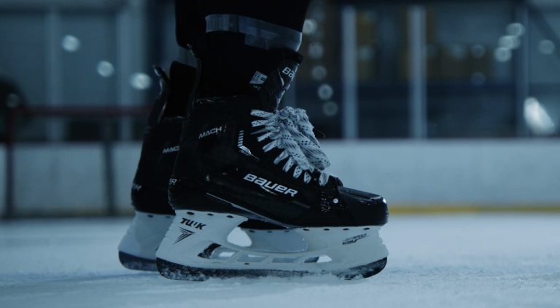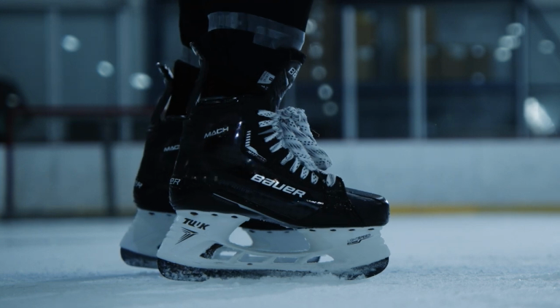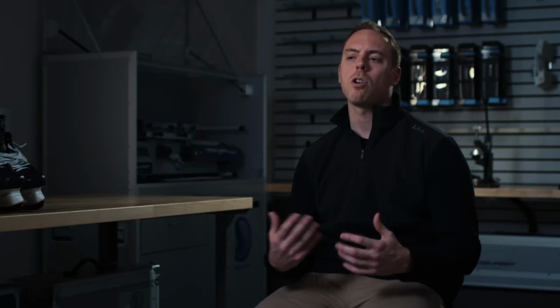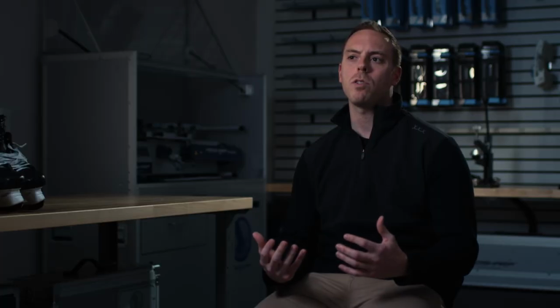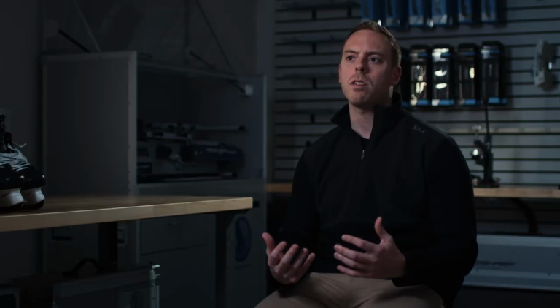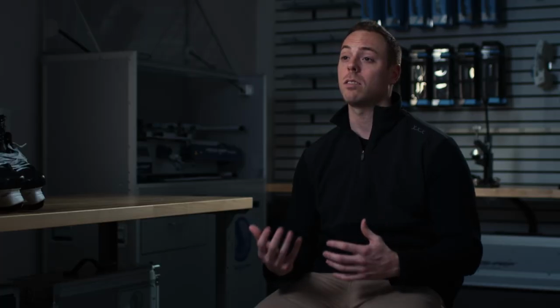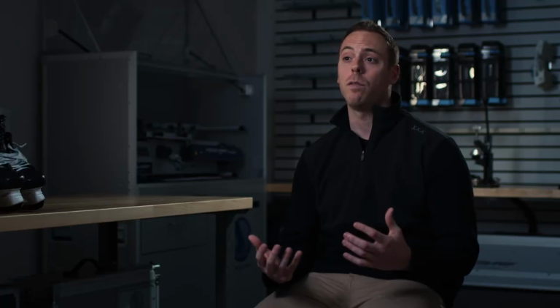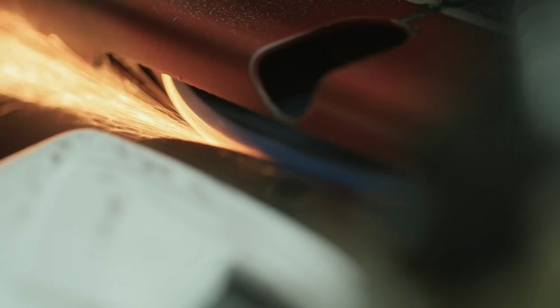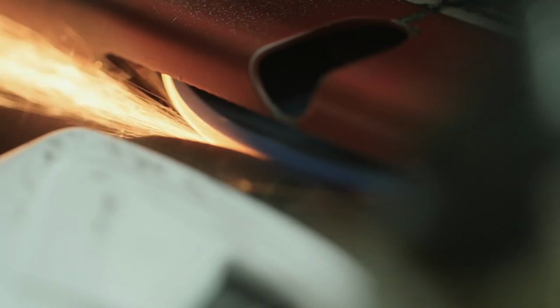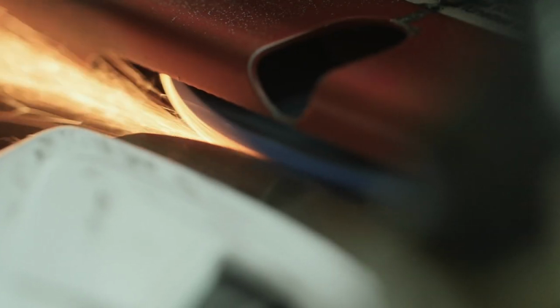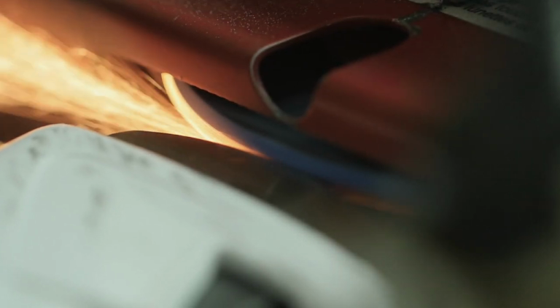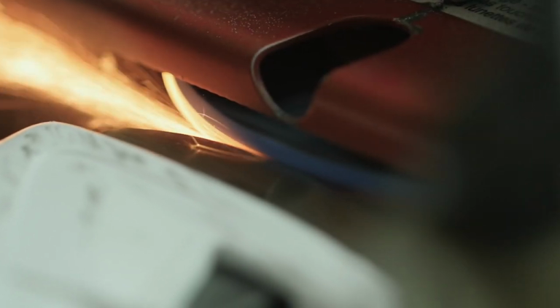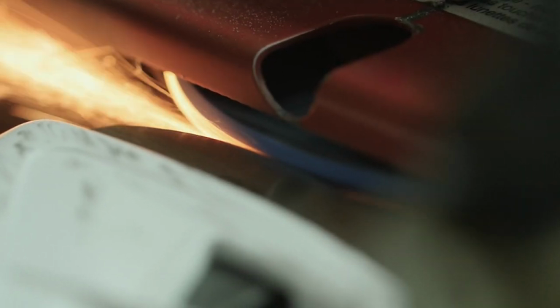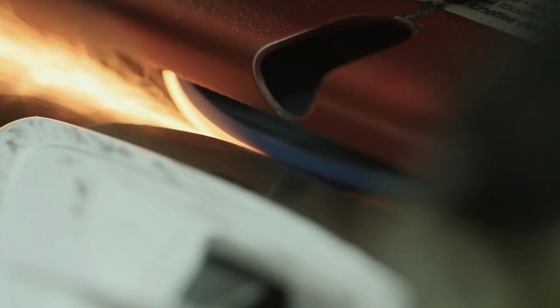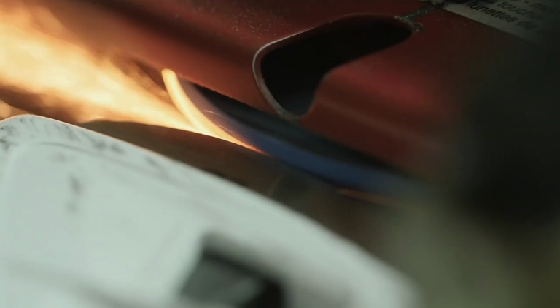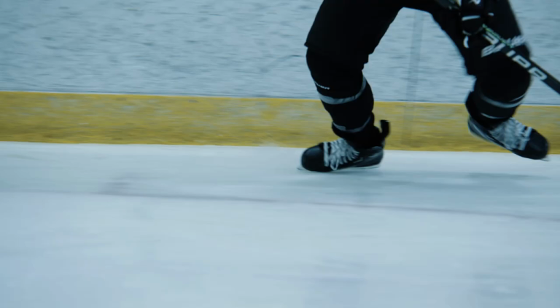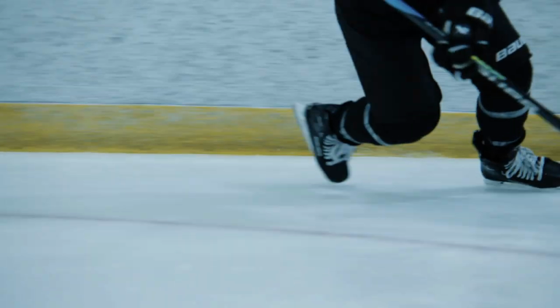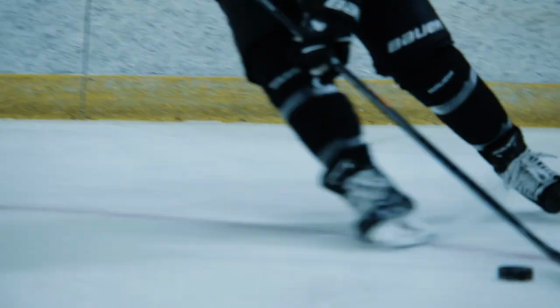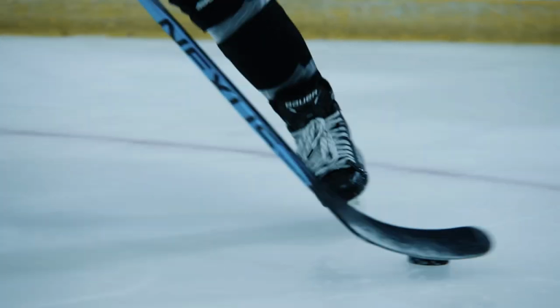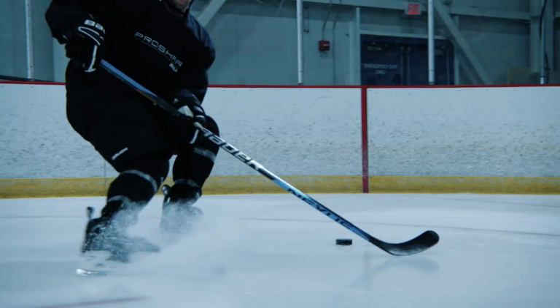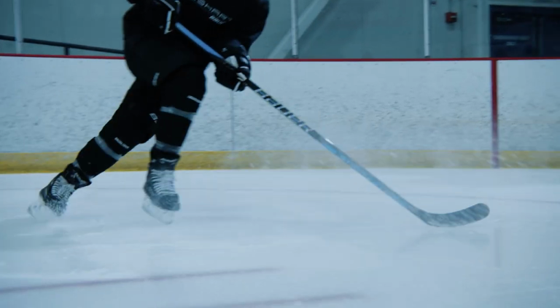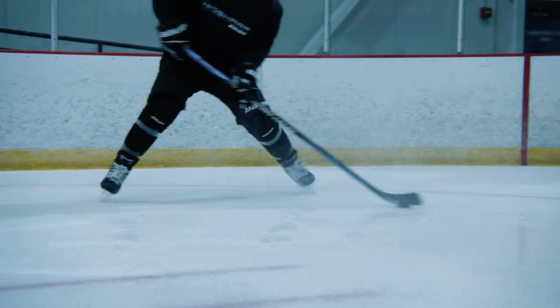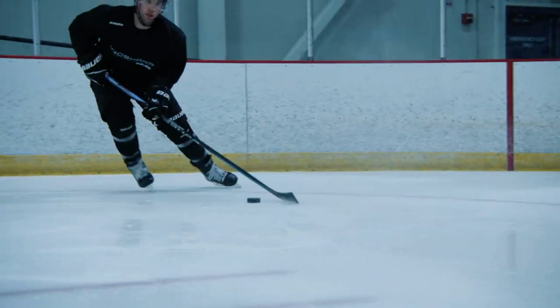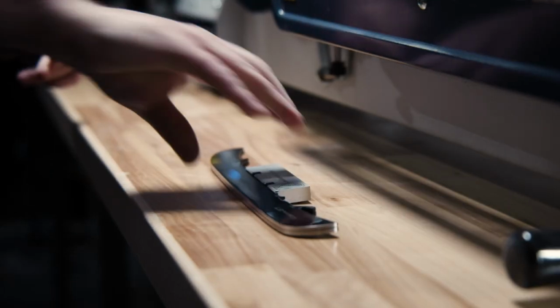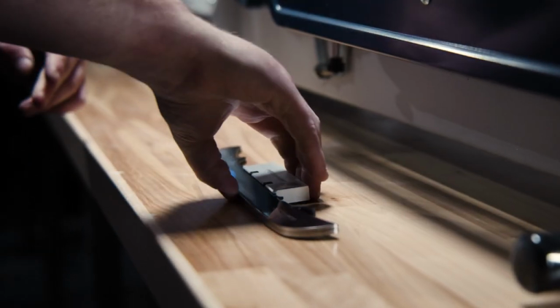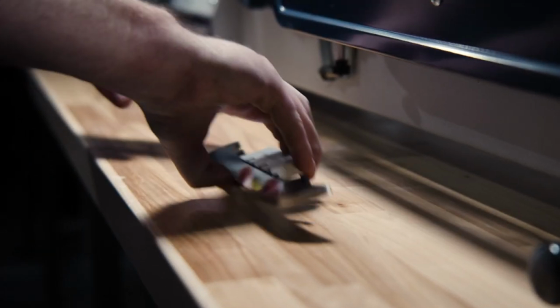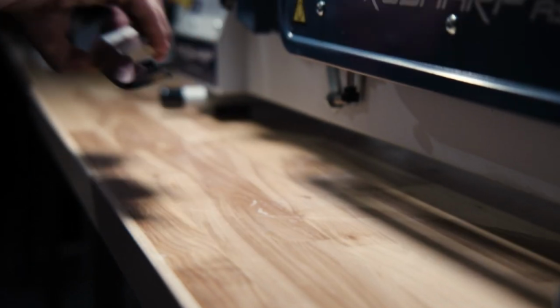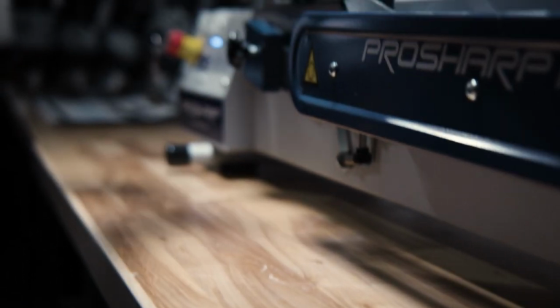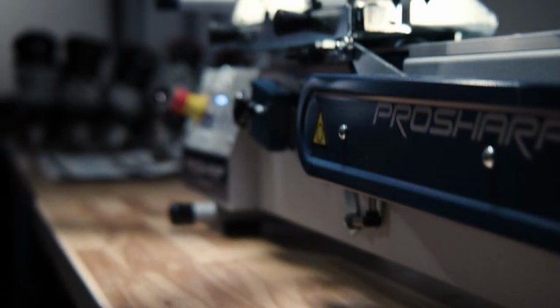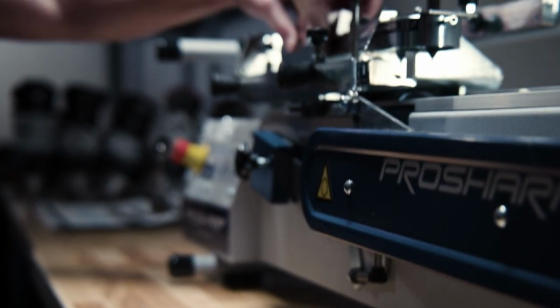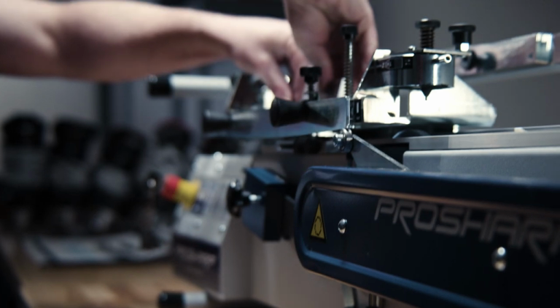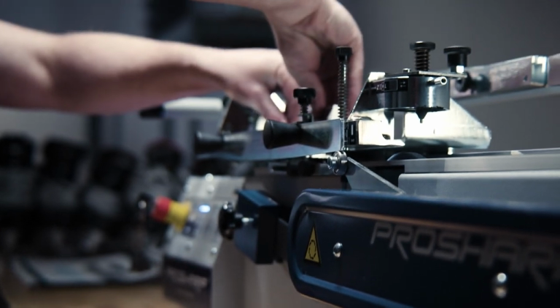With manual sharpening machines, a custom profile can even be rounded out in a single pass. The best way to experience high-performing steel is to have your blades maintained by a ProSharp Bauer specialist.